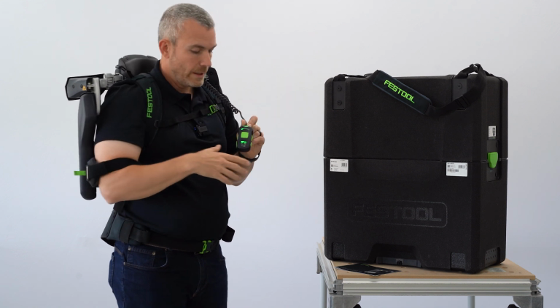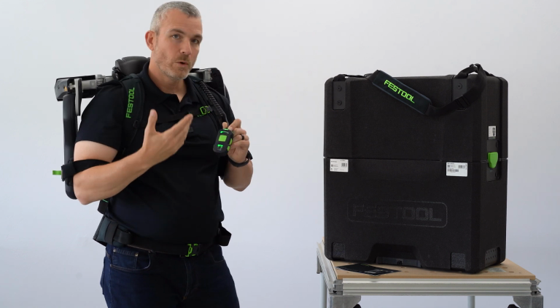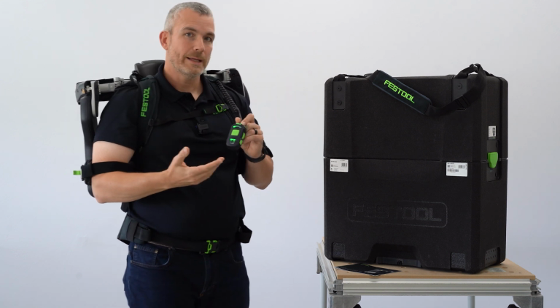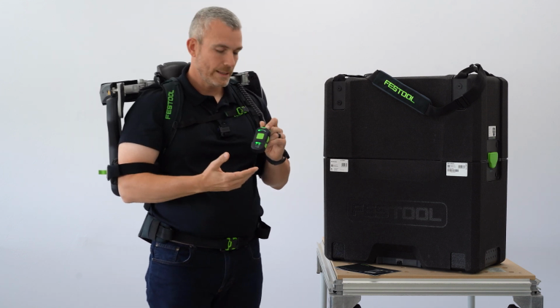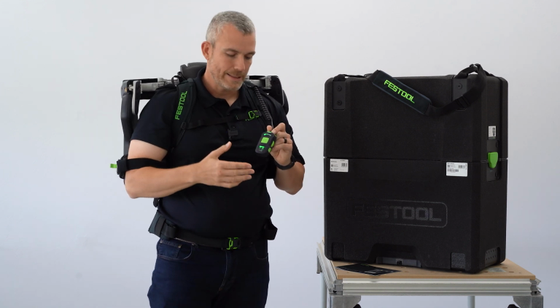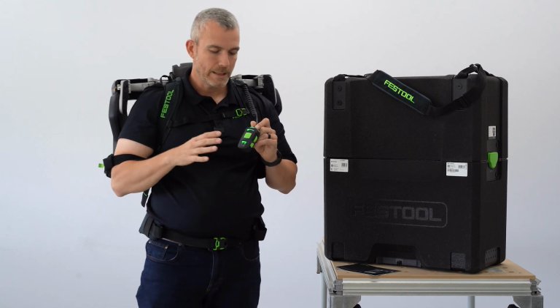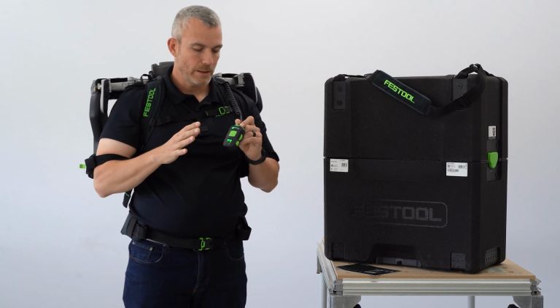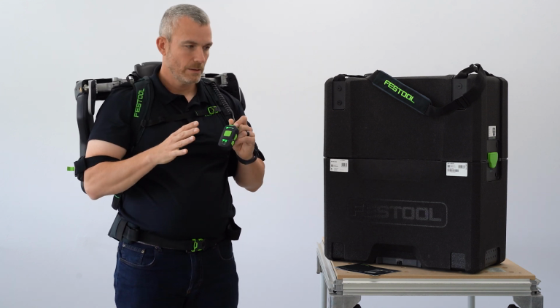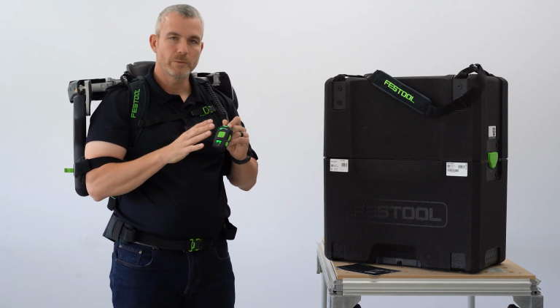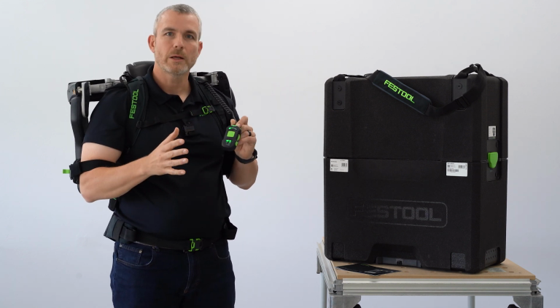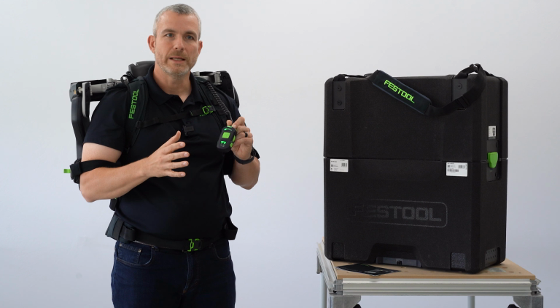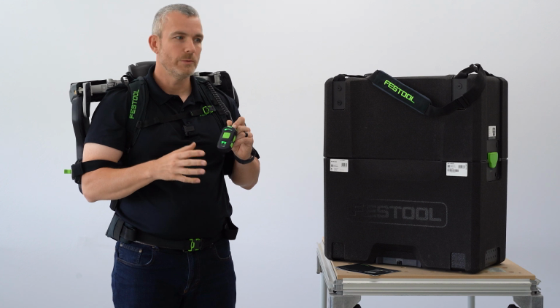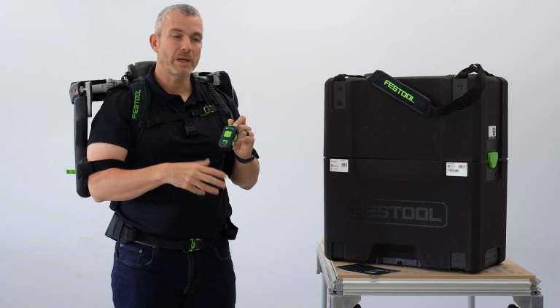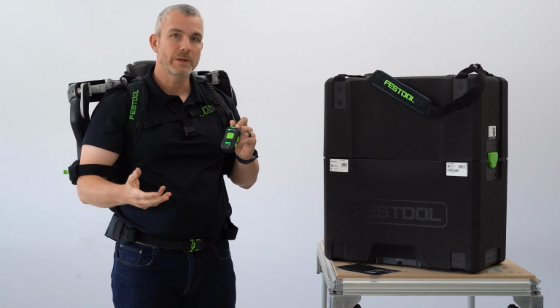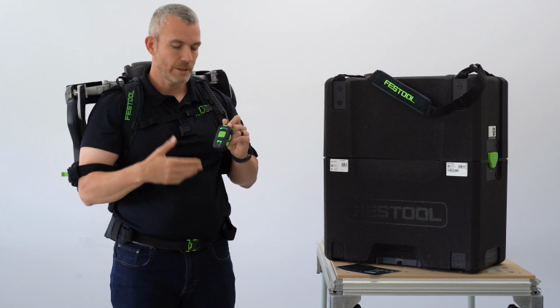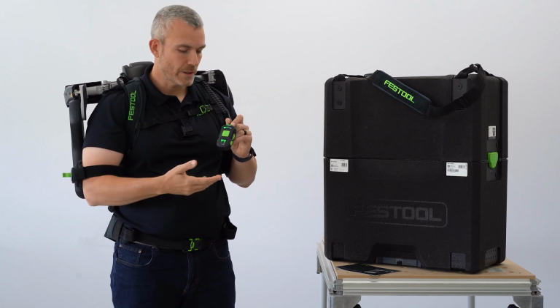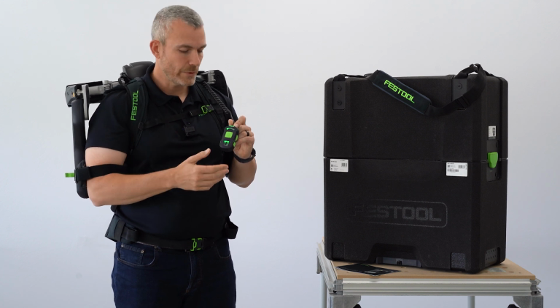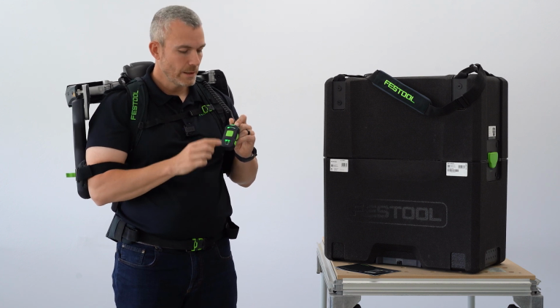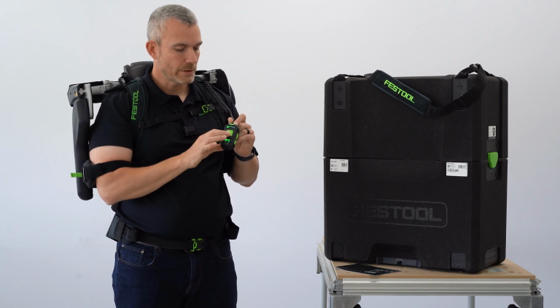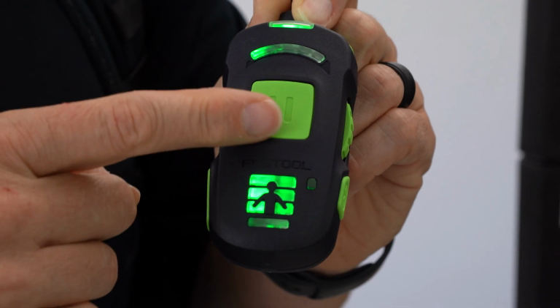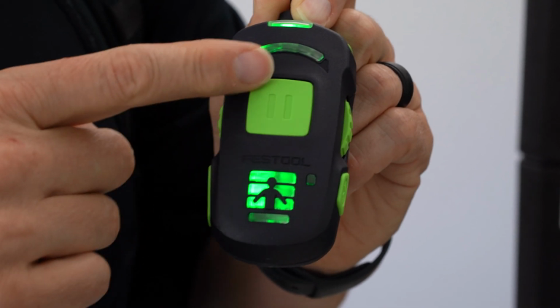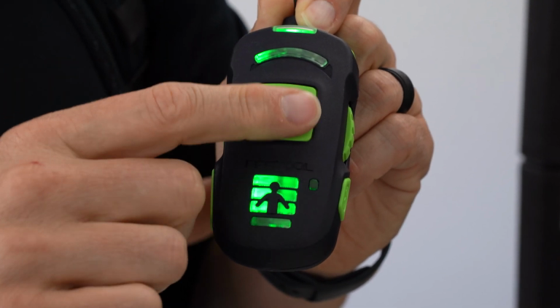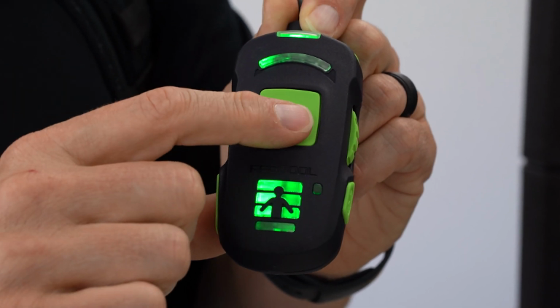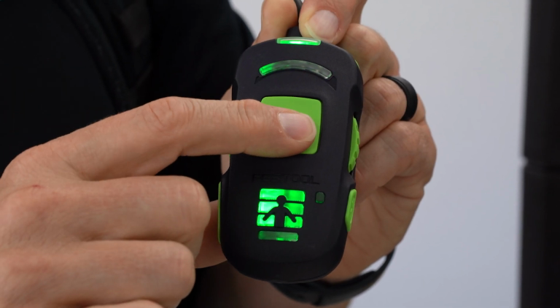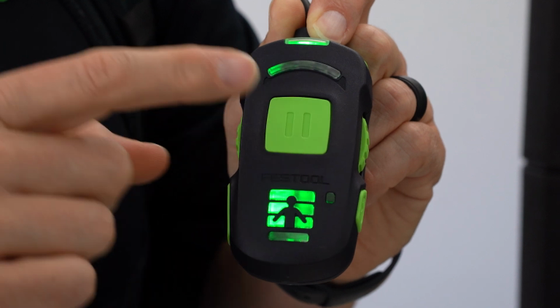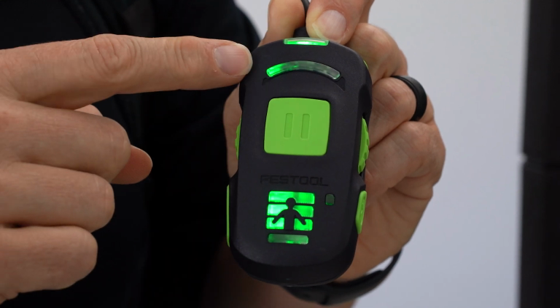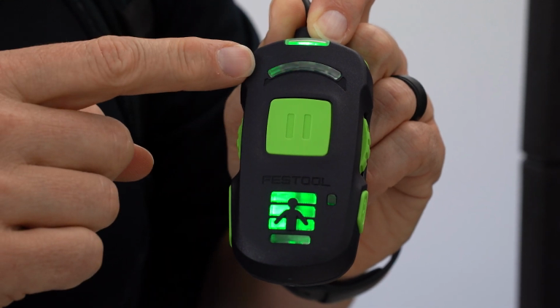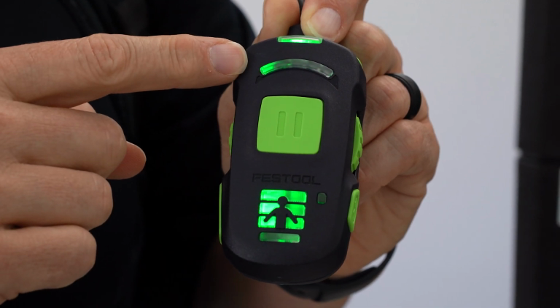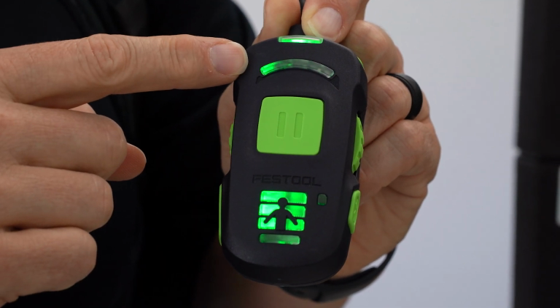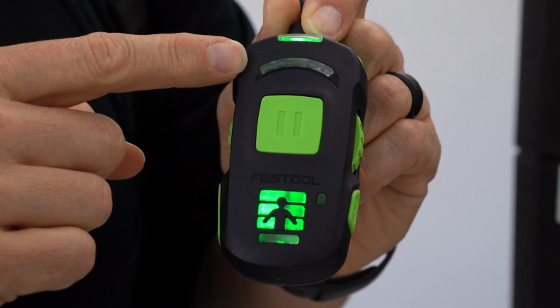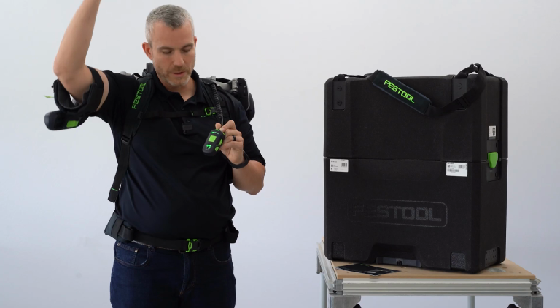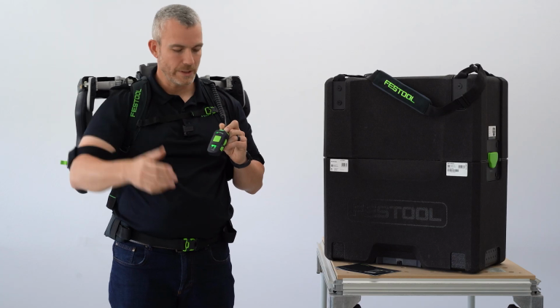If I'm working and I need to take a short break or pick up something else and have my arms free, there's a large pause button right on the front that disengages the sensors and the motor so I can move my arms freely.